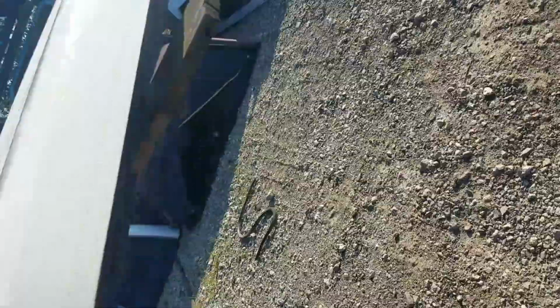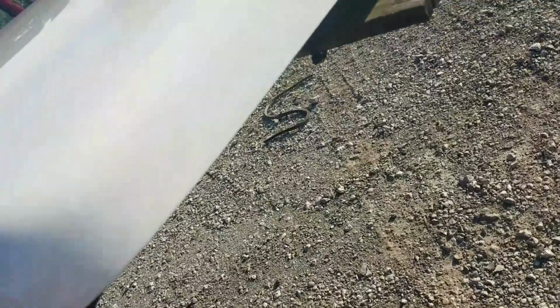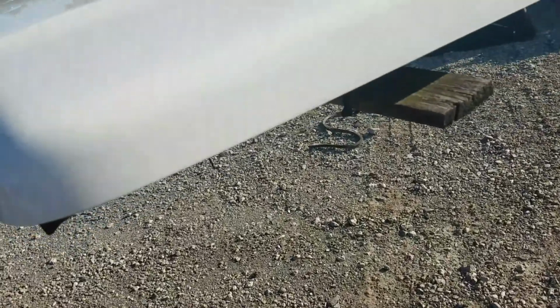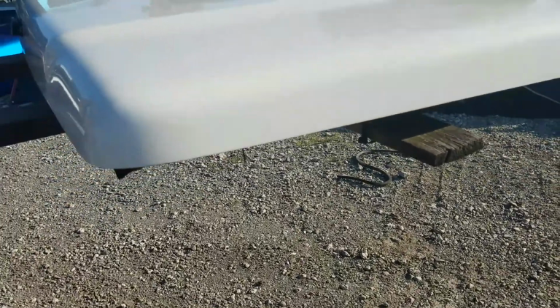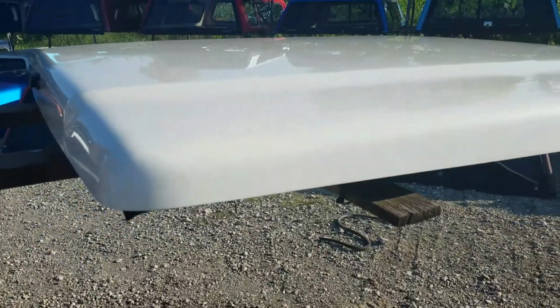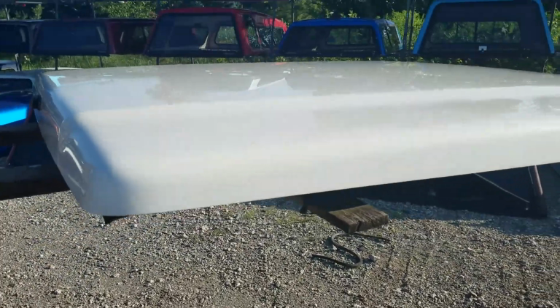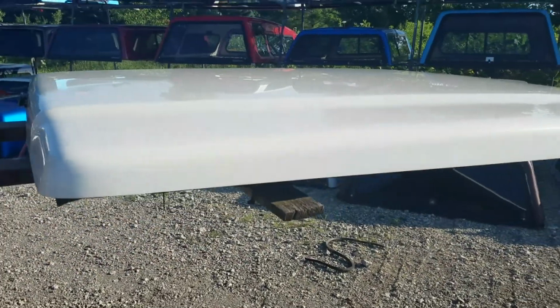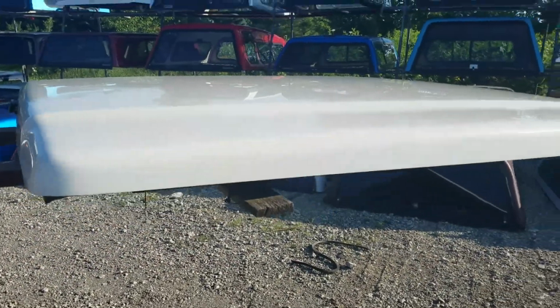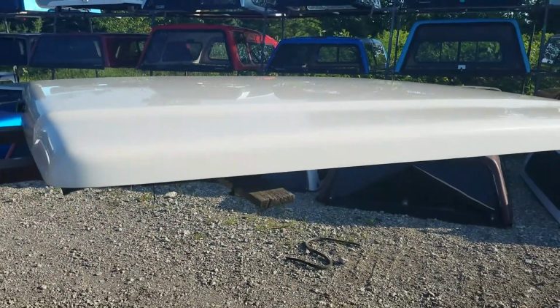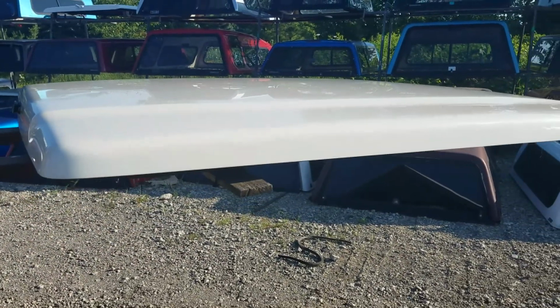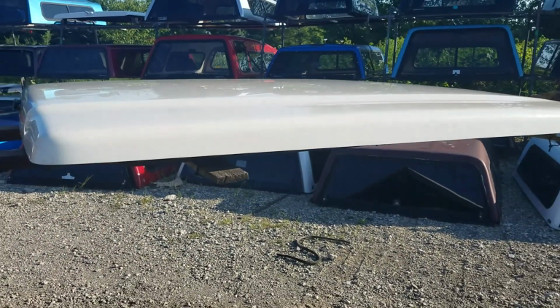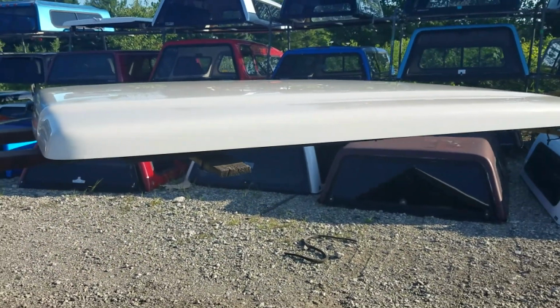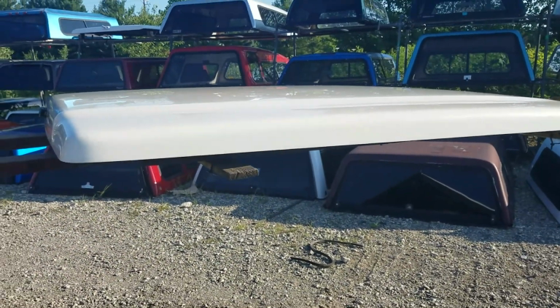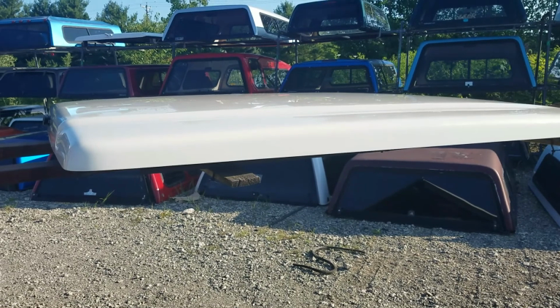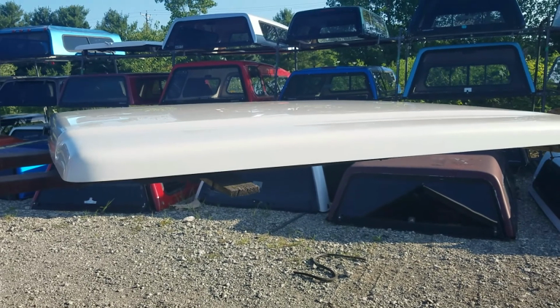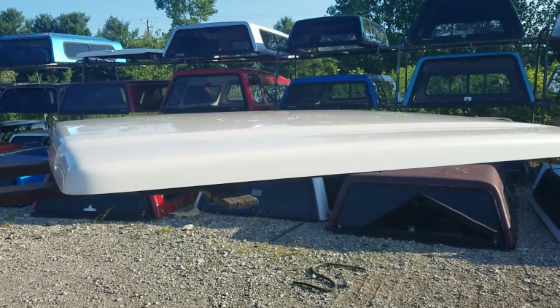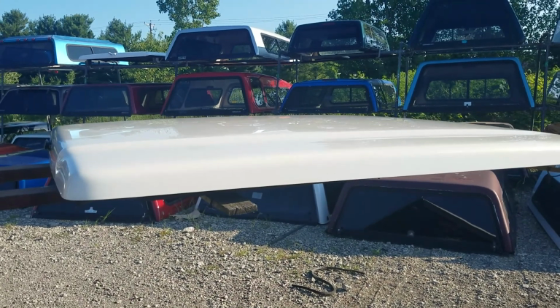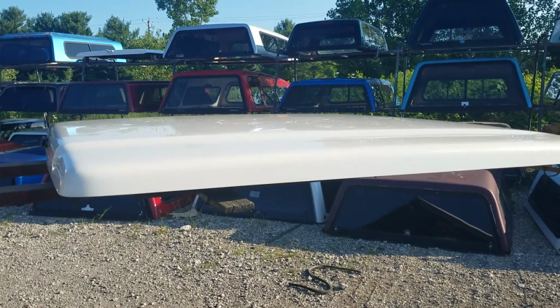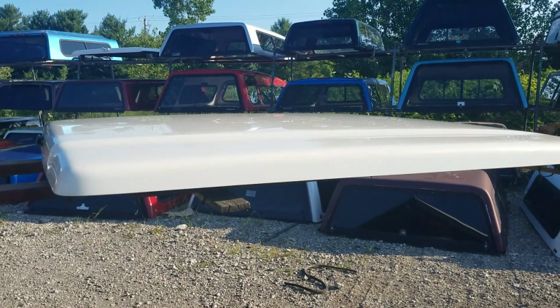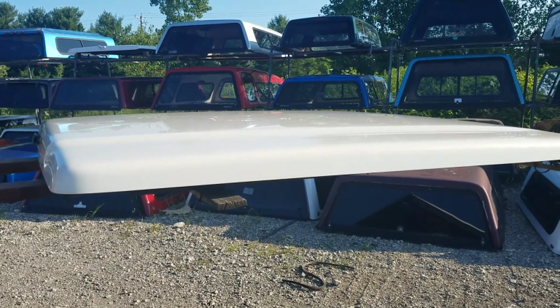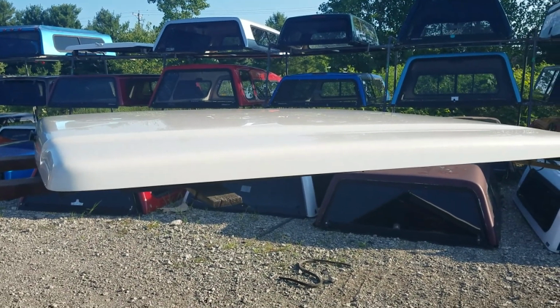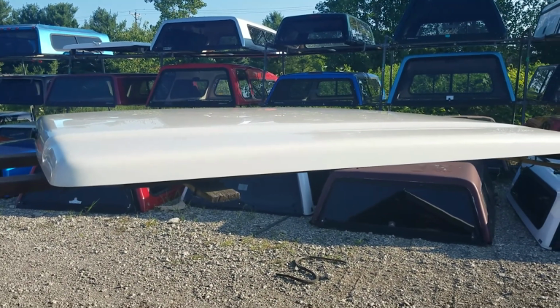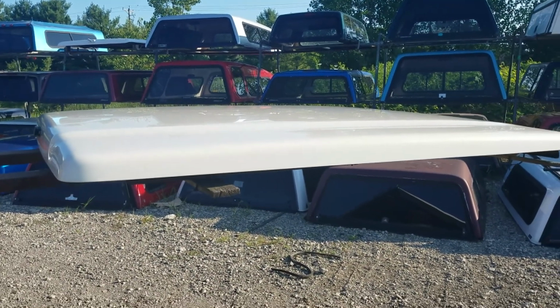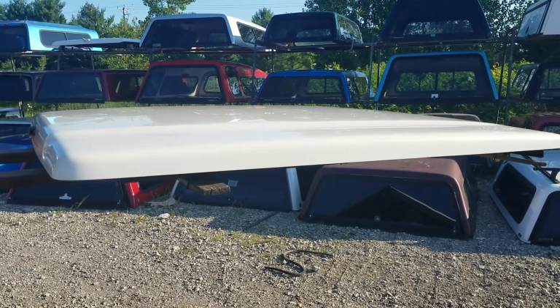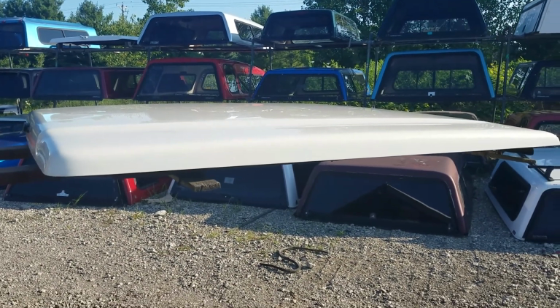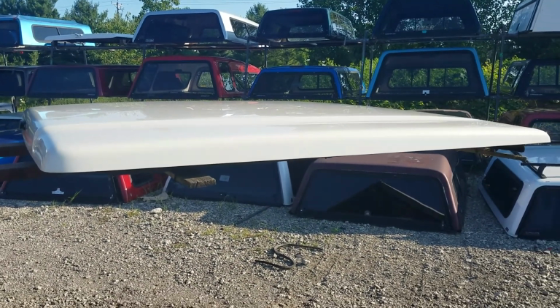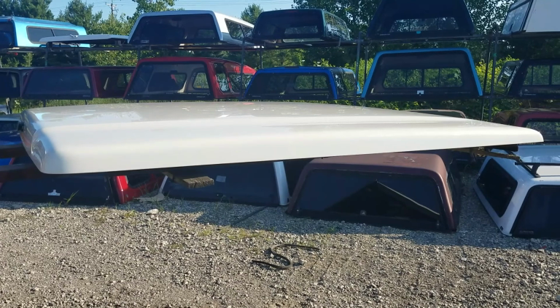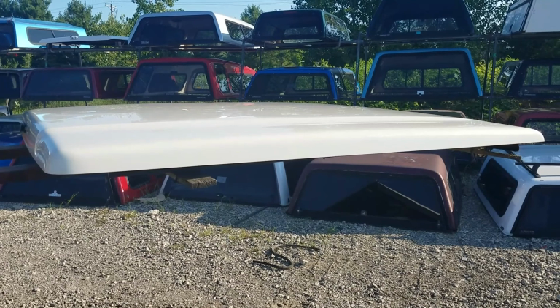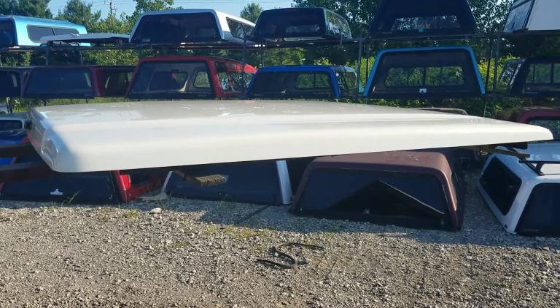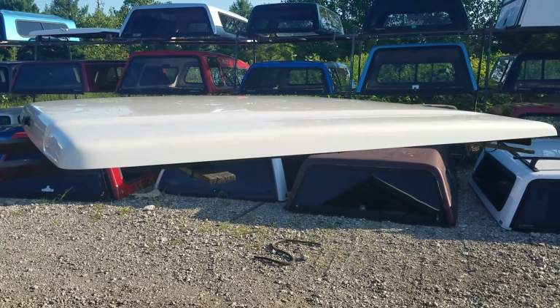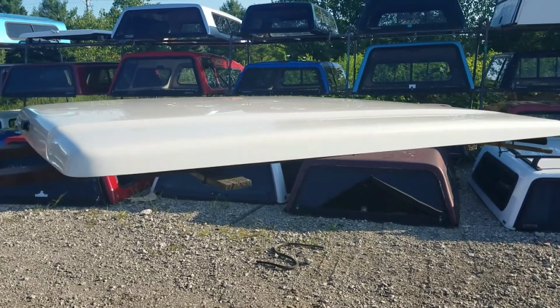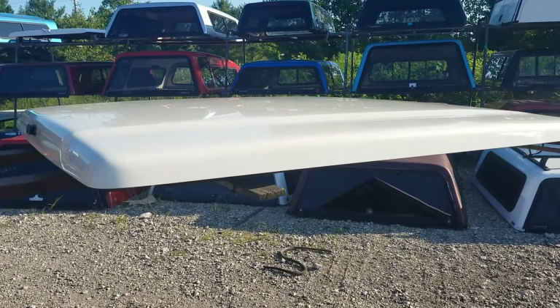It's 04-08 F-150, six and a half foot bed. It's pearl white, to be exact.